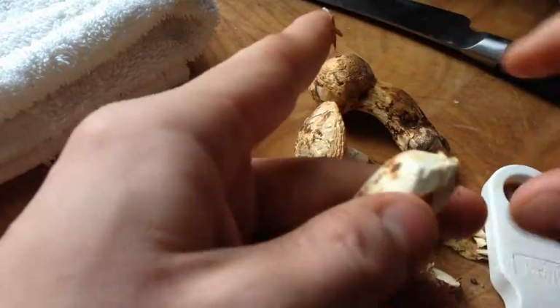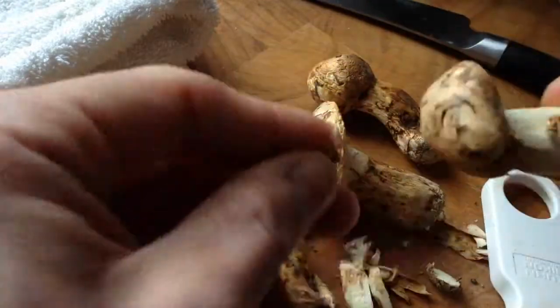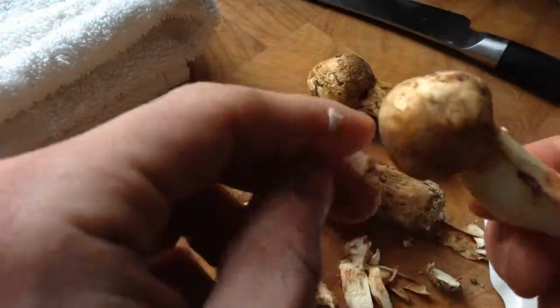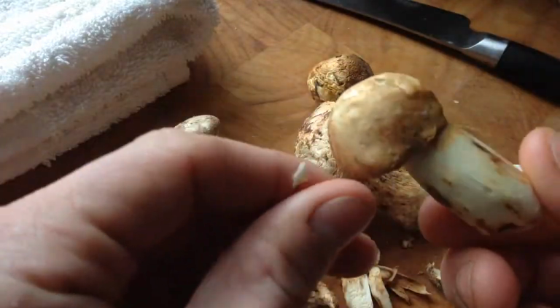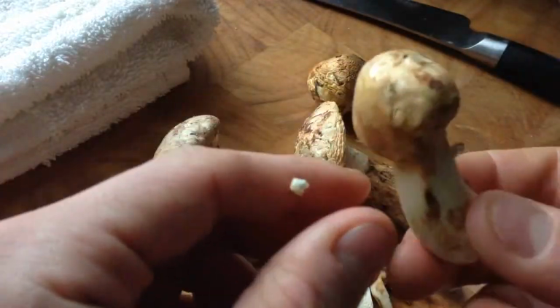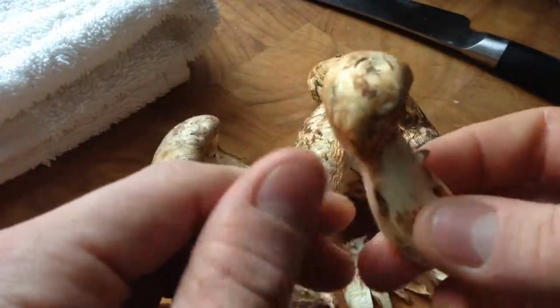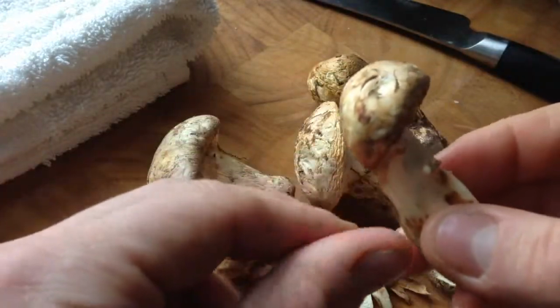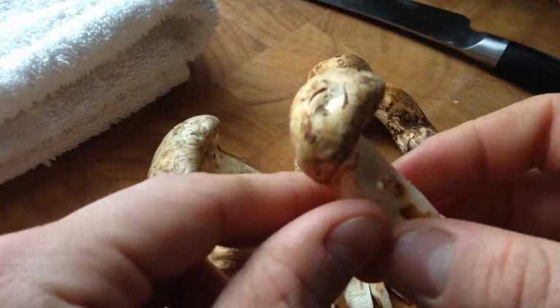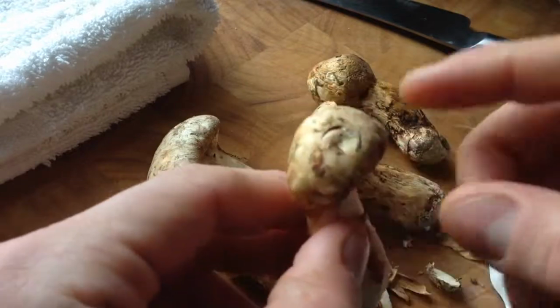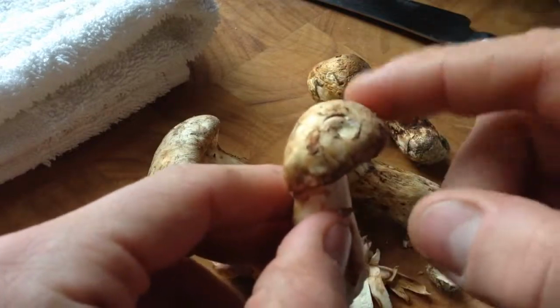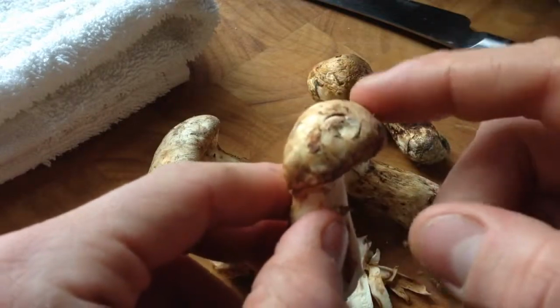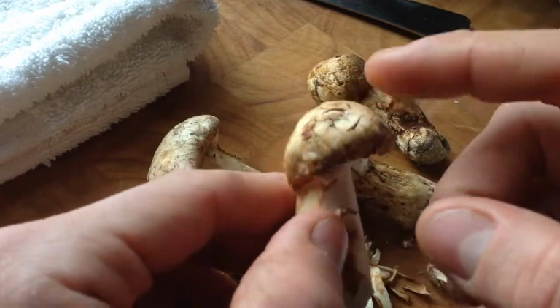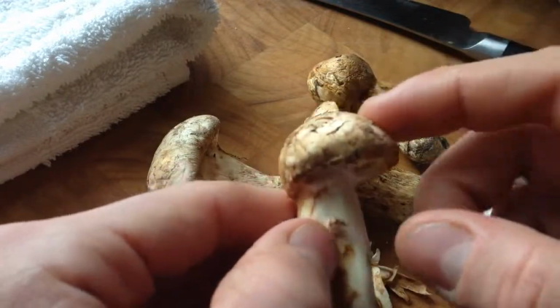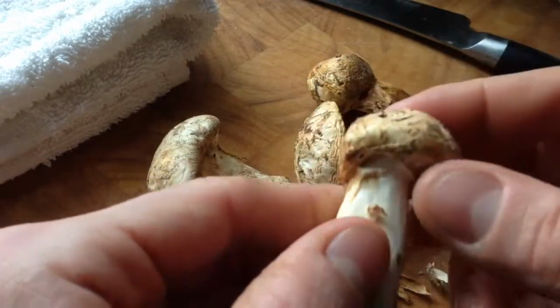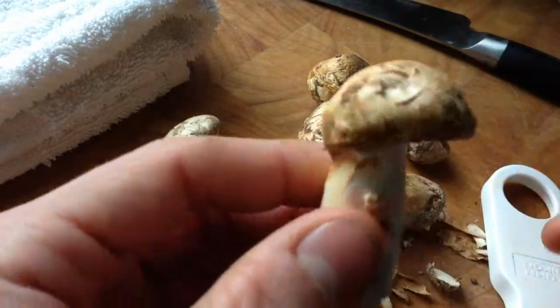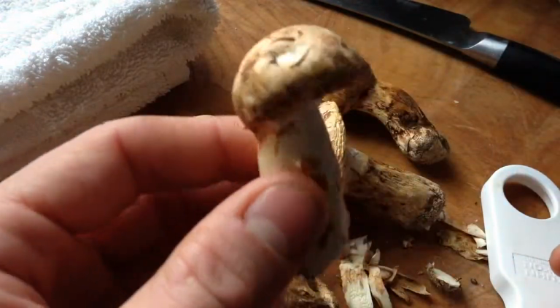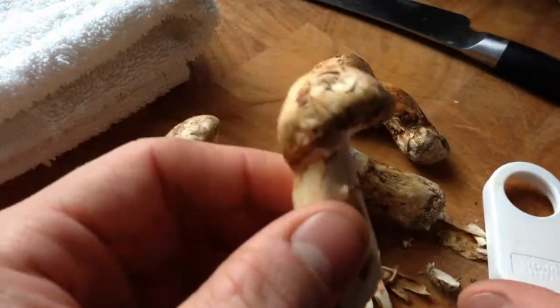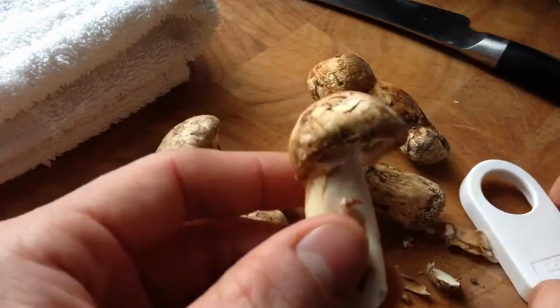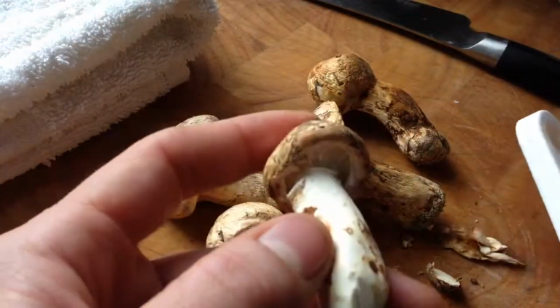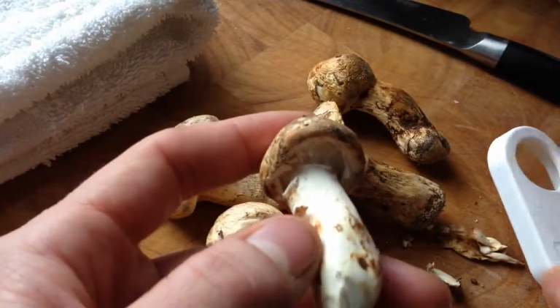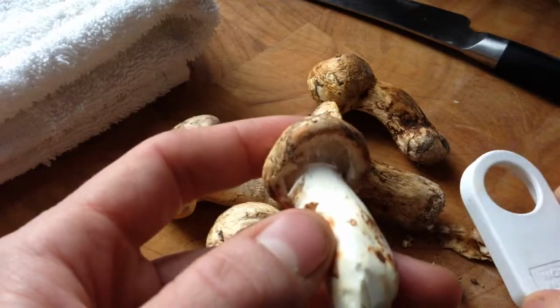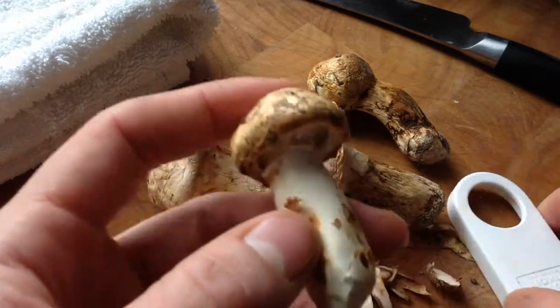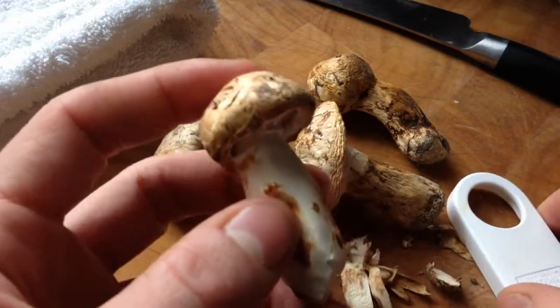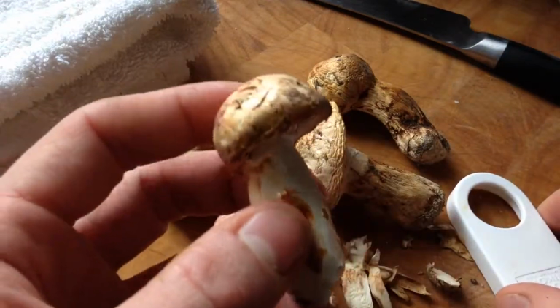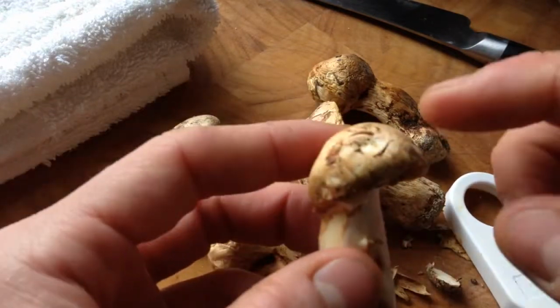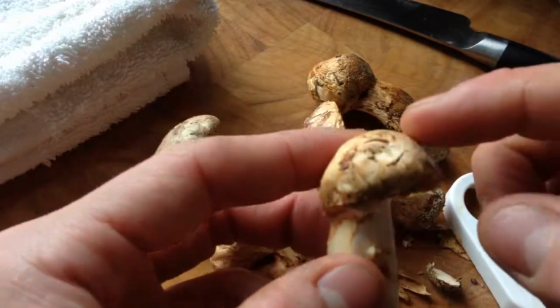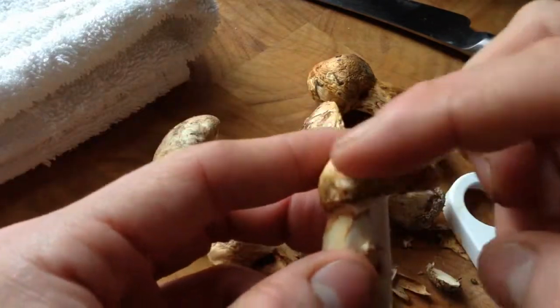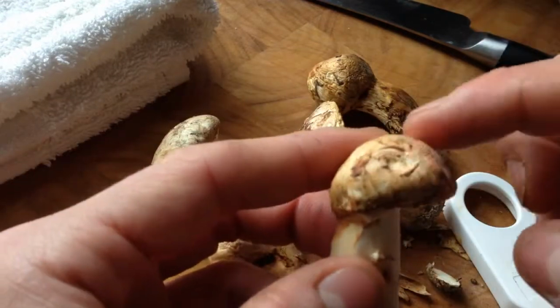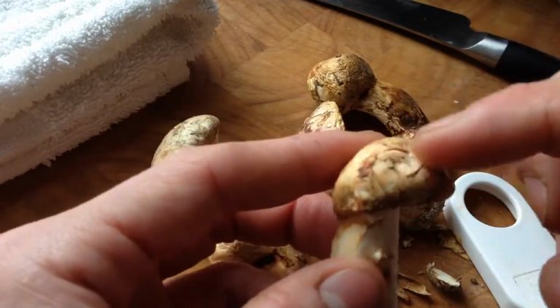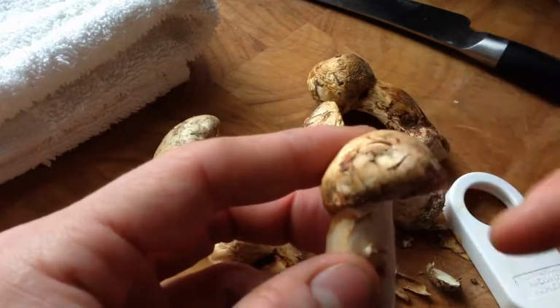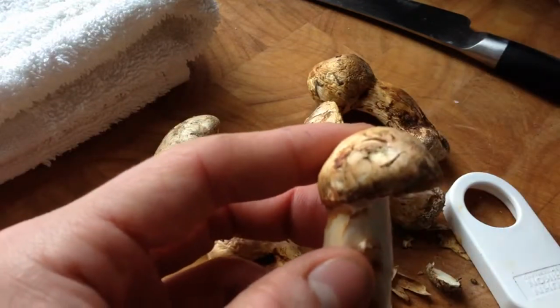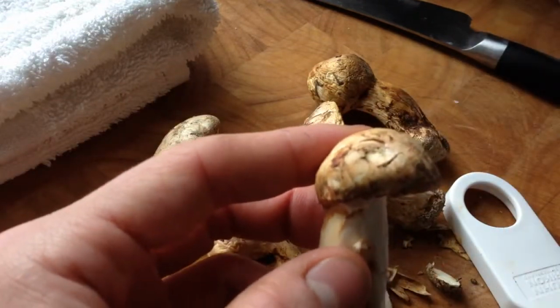For the cap, if you have bigger Matsutake, you can definitely peel the cap too. These little guys, though, you really can't peel them — they're too small, and you're going to end up taking off too much skin.